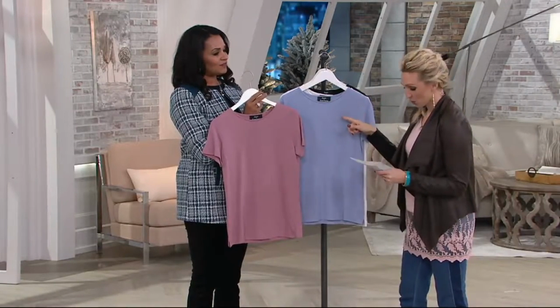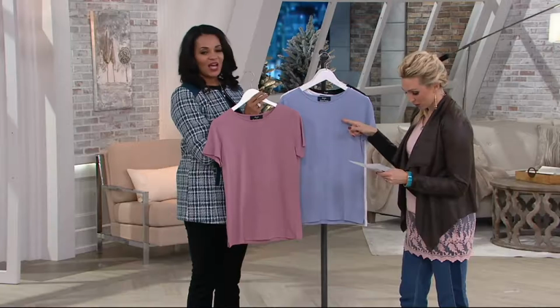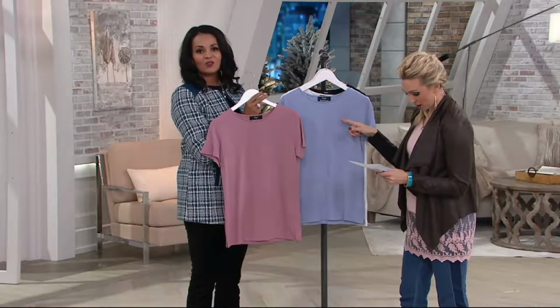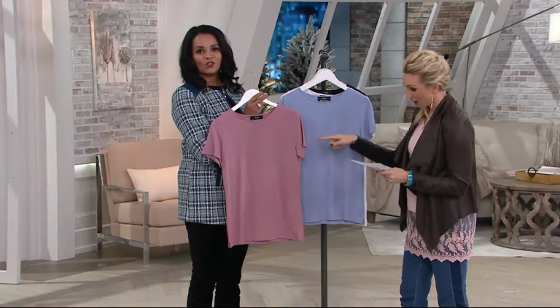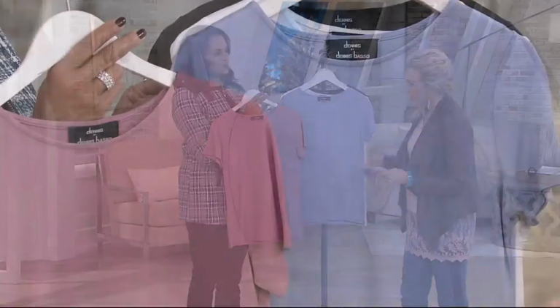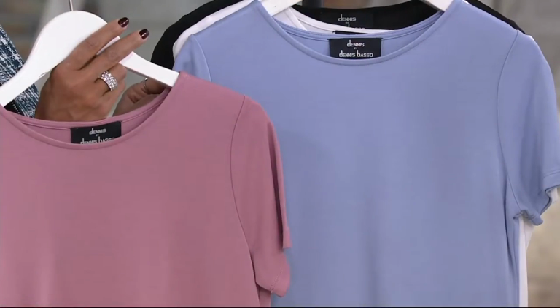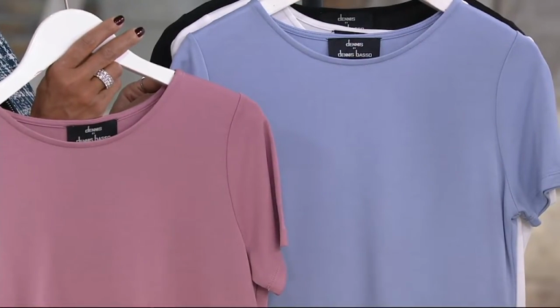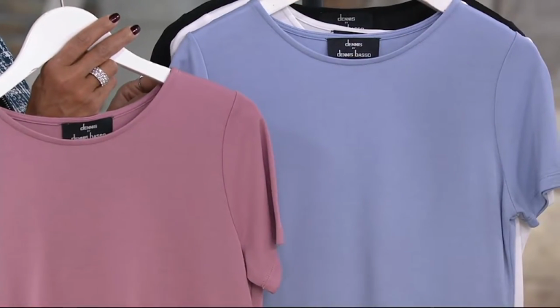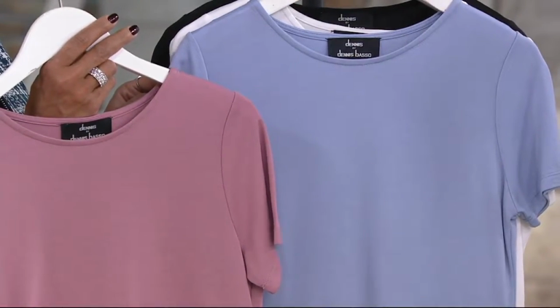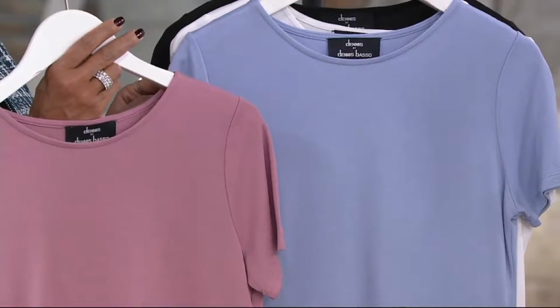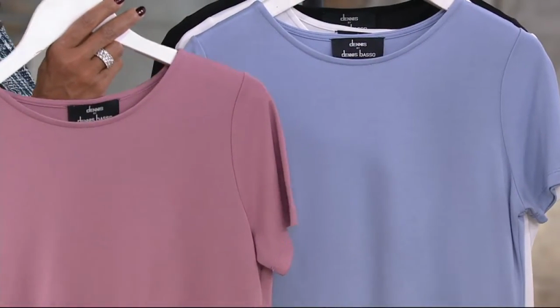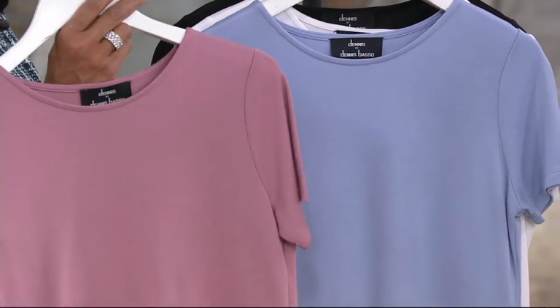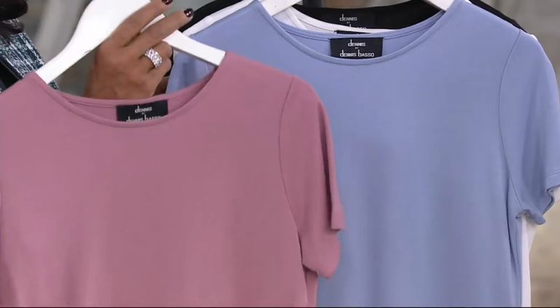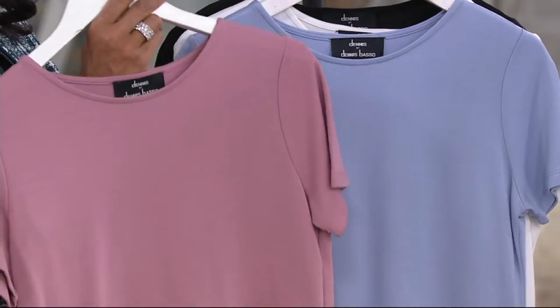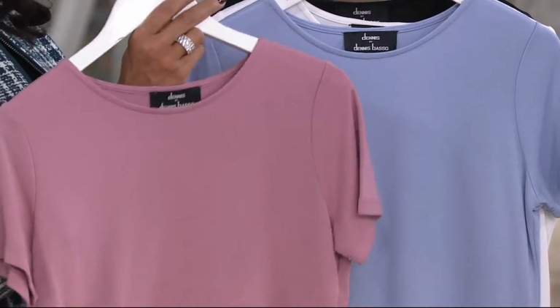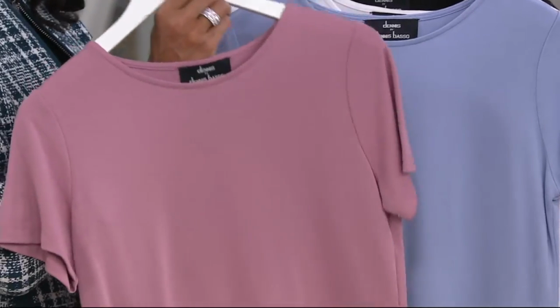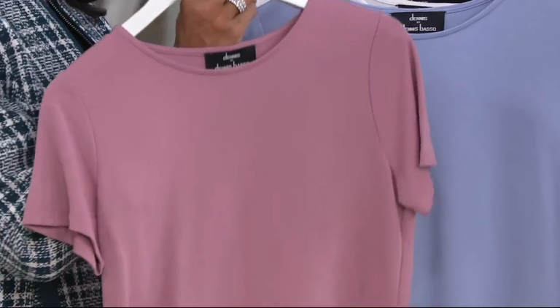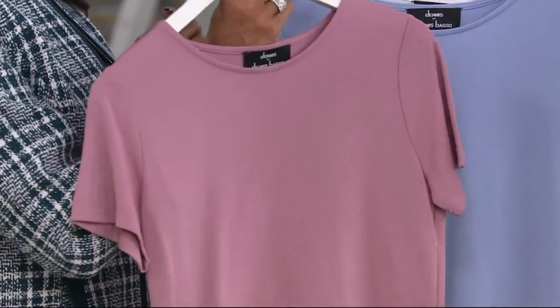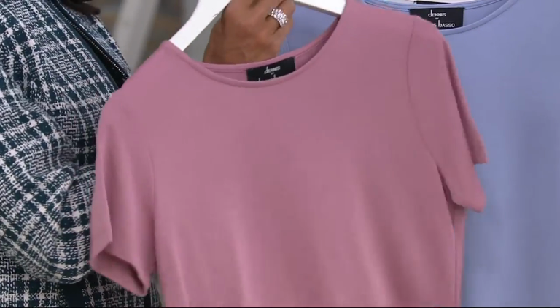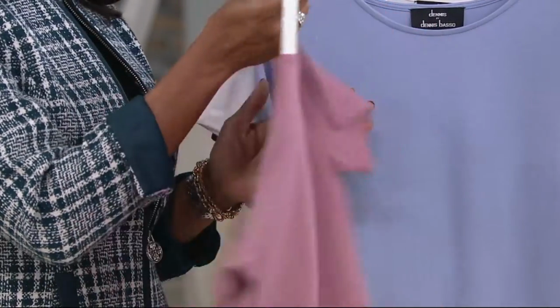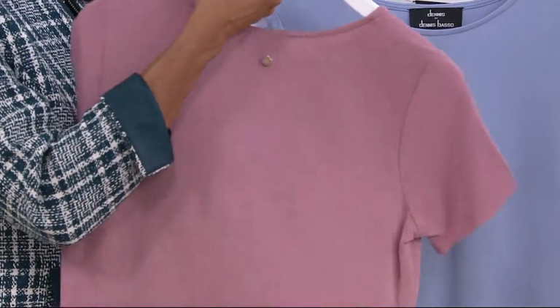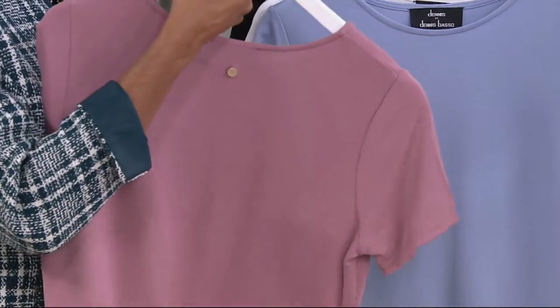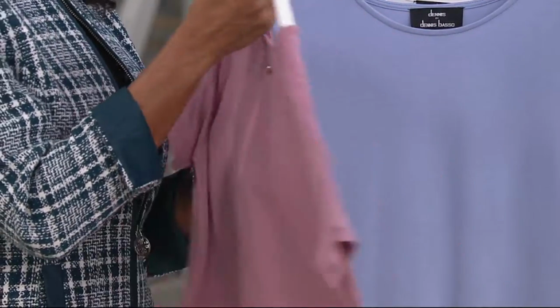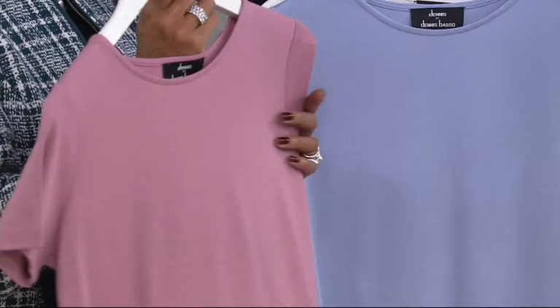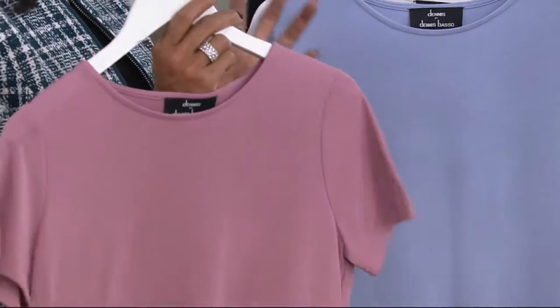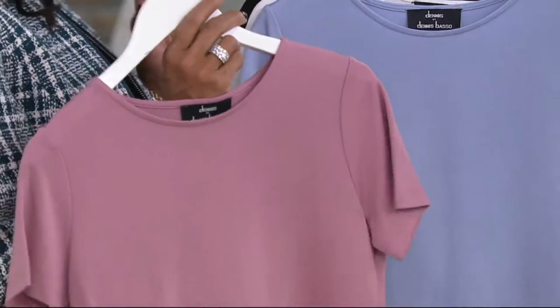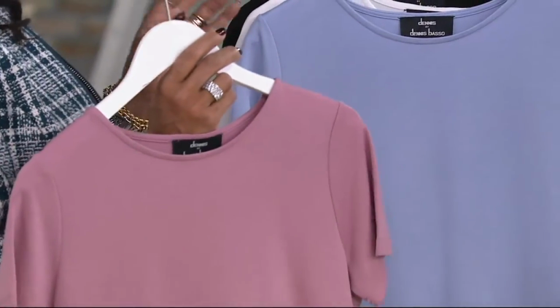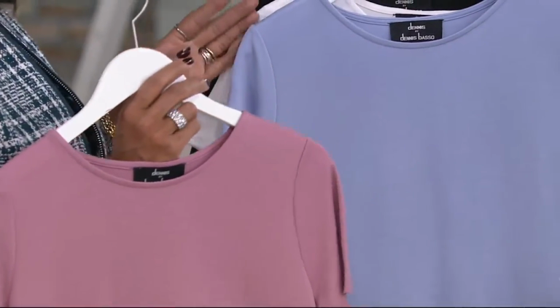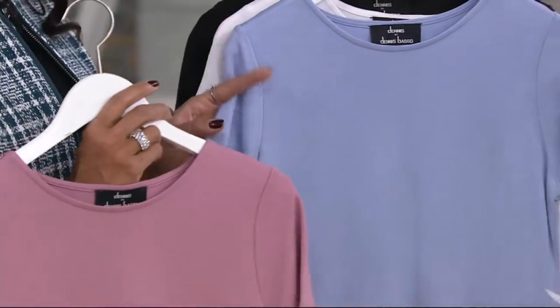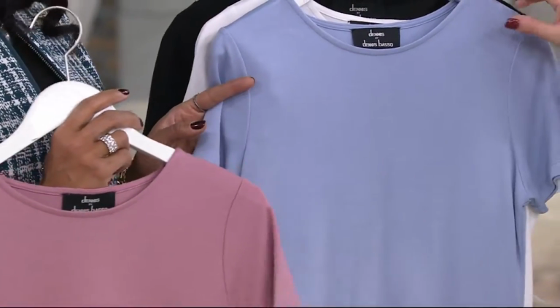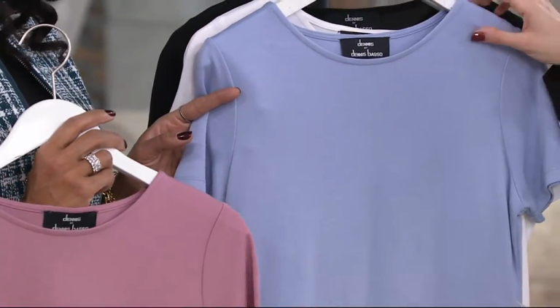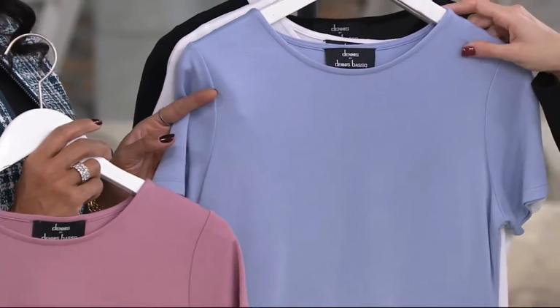Let's go through colors now. The autumn rose — isn't that a pretty color? I think this would be great with chocolate, with grays, with charcoal. Lots of different options. It's like a big-girl pink, a really sophisticated pink — not baby doll or bubble gum.